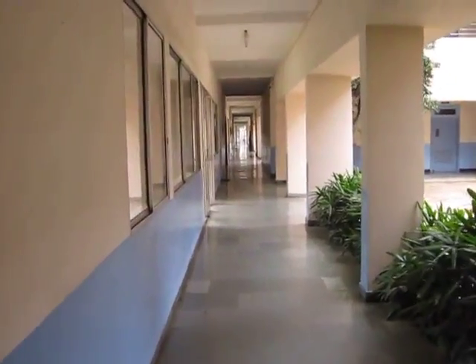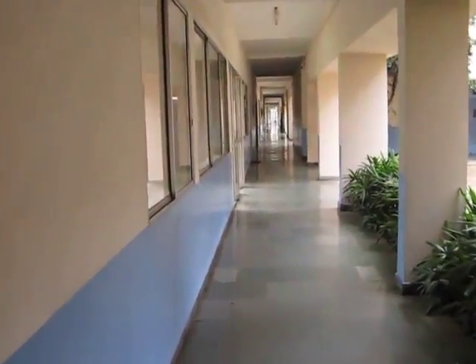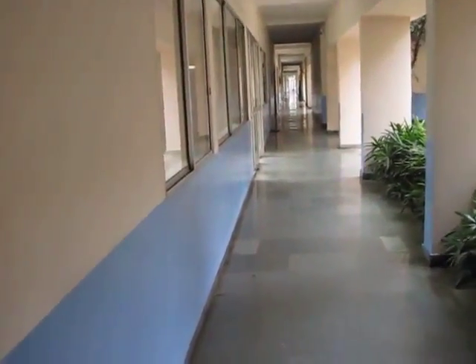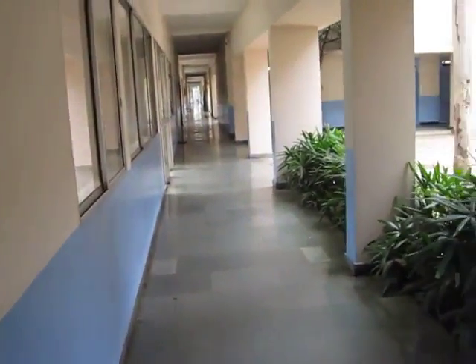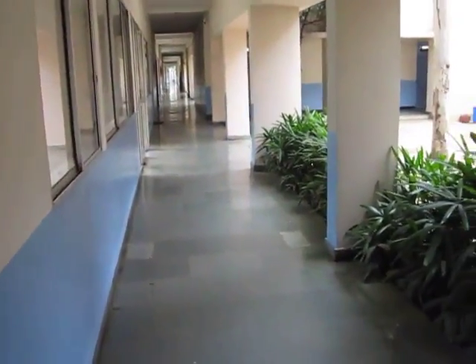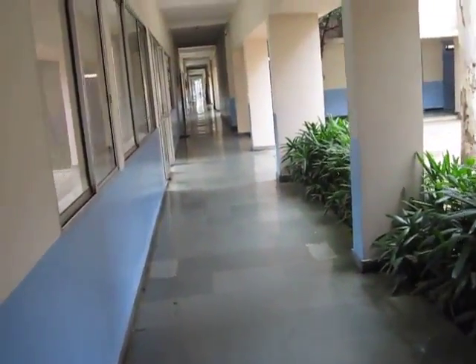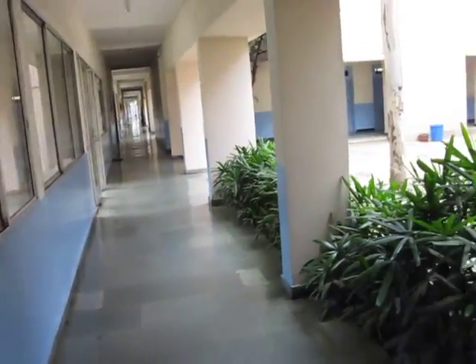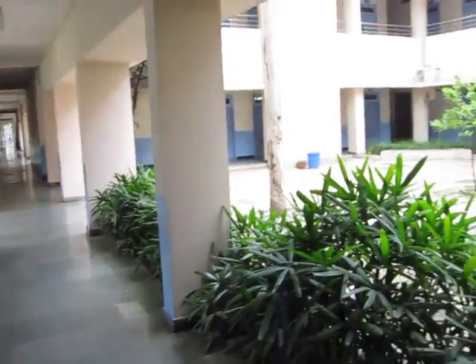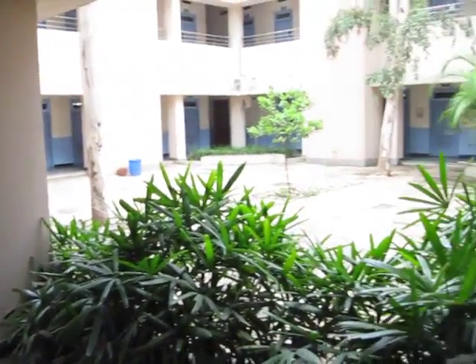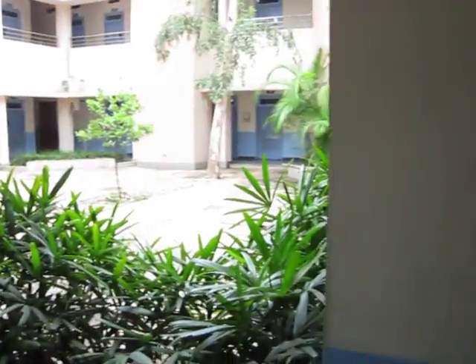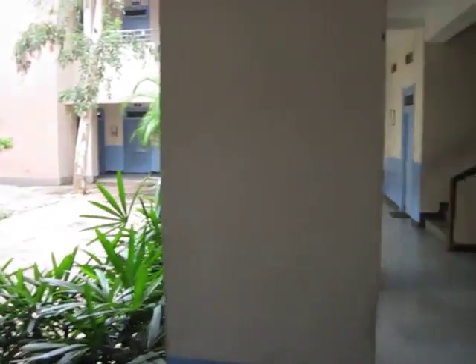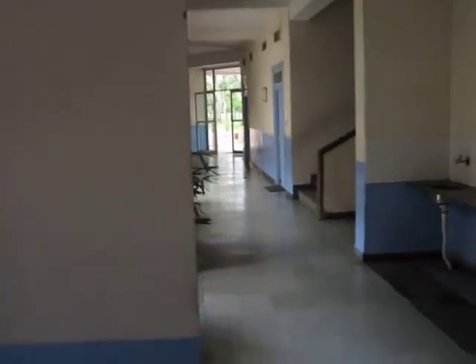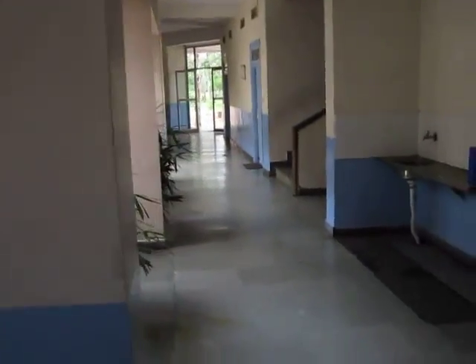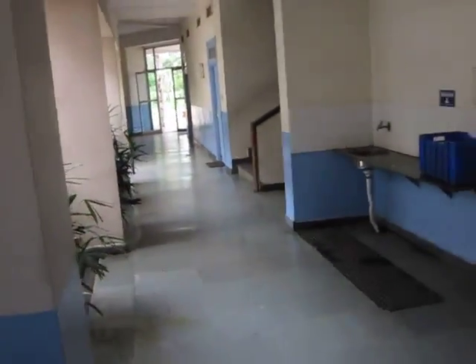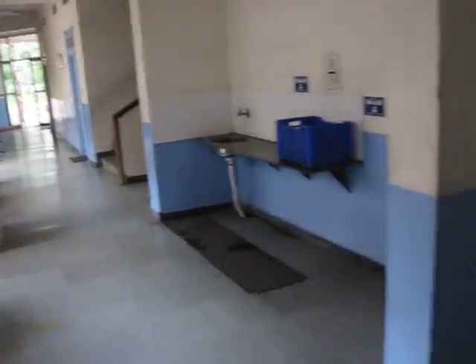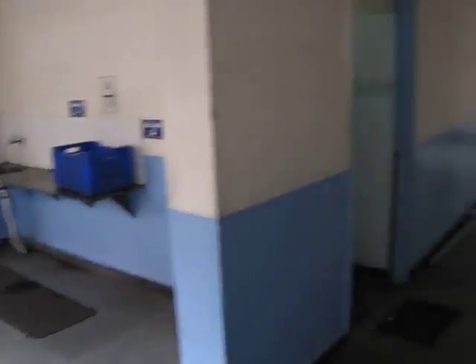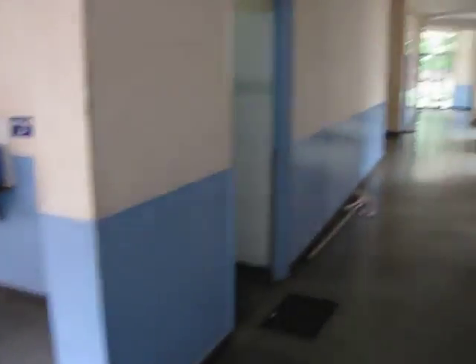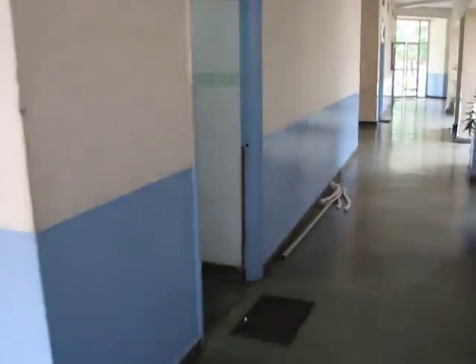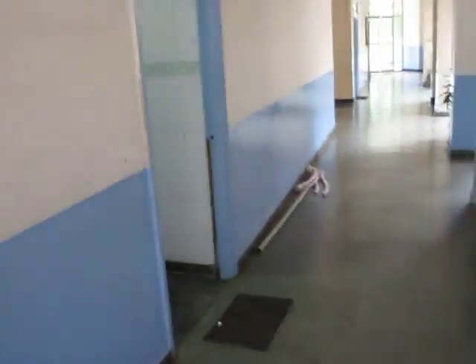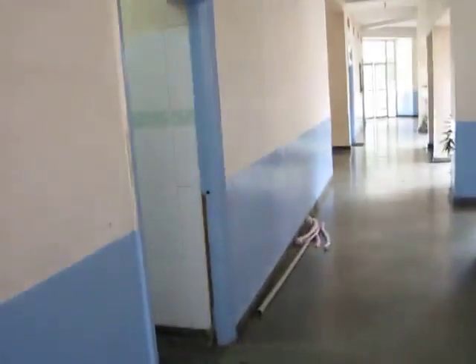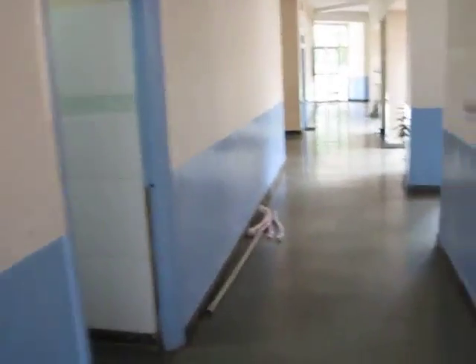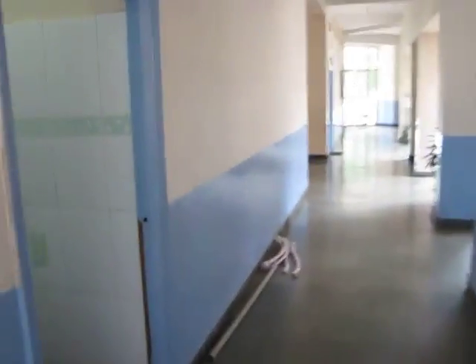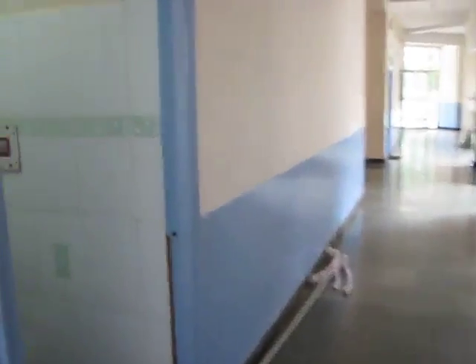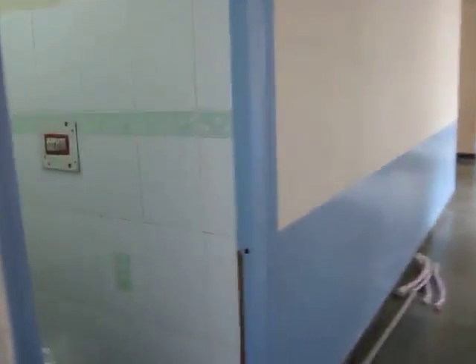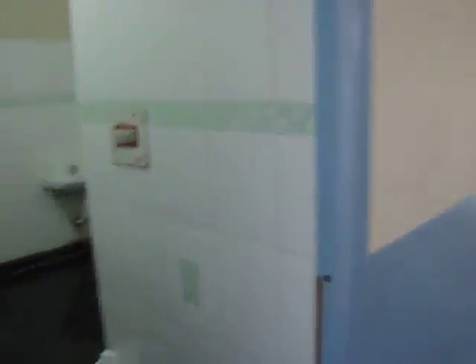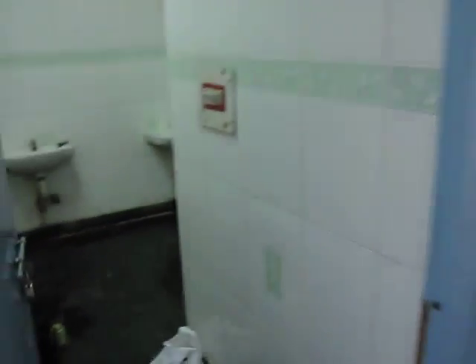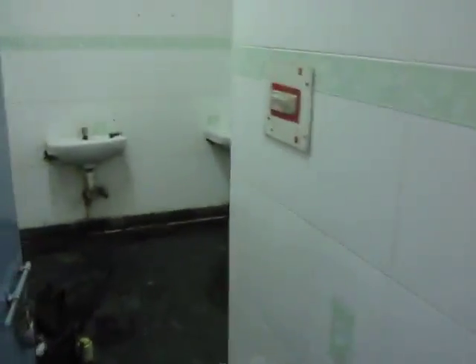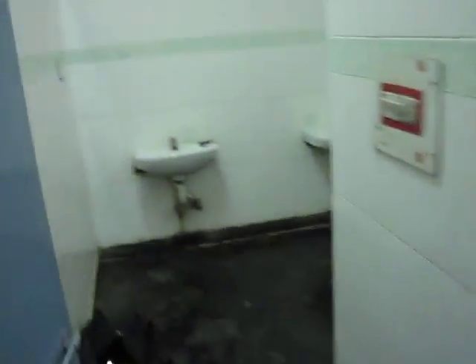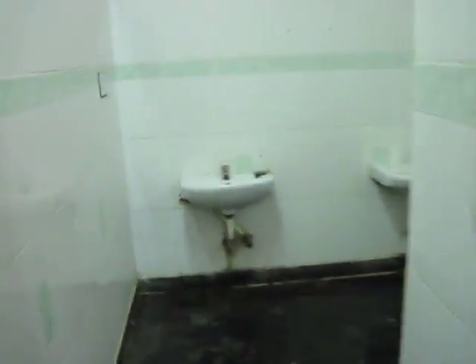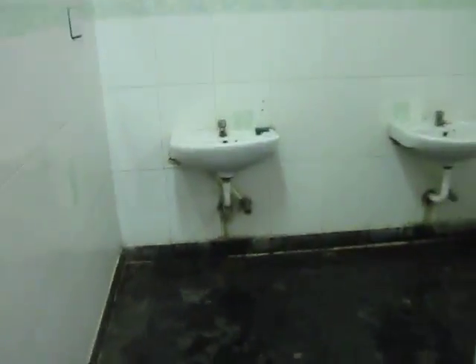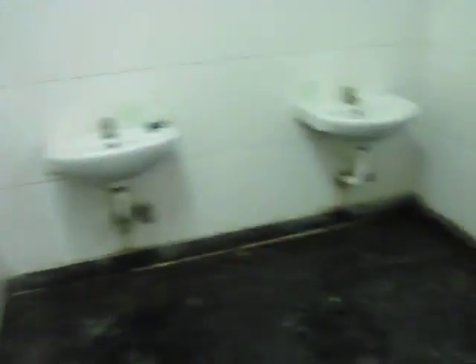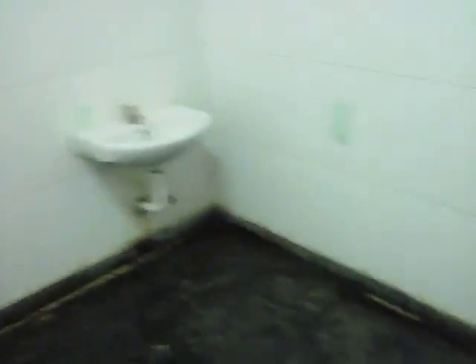We are now in Chhattisgarh, Kangar Valley Academy, in the Kidang Garden School, and we have just installed waterless urinals here. As you can see, the work is still undergoing.